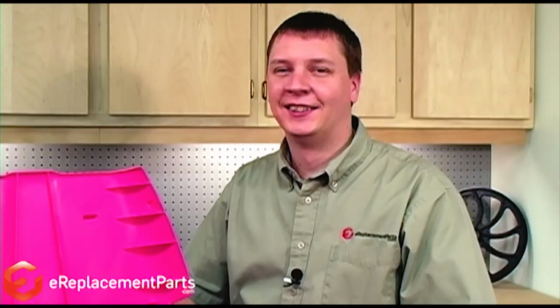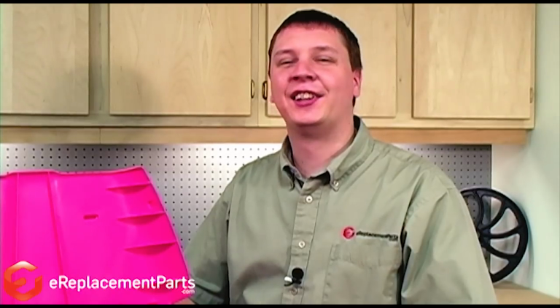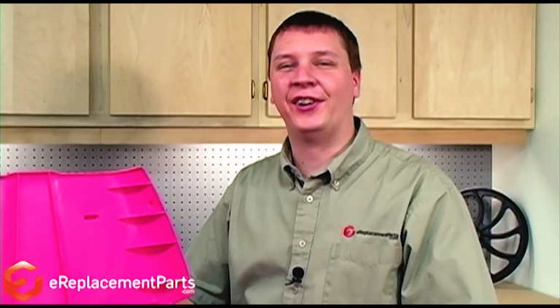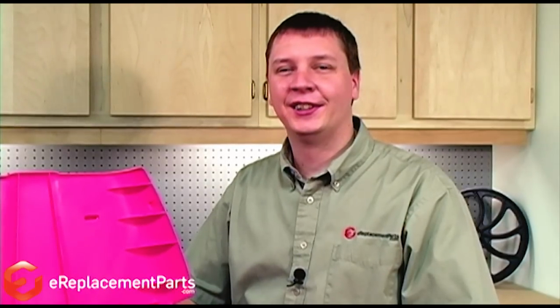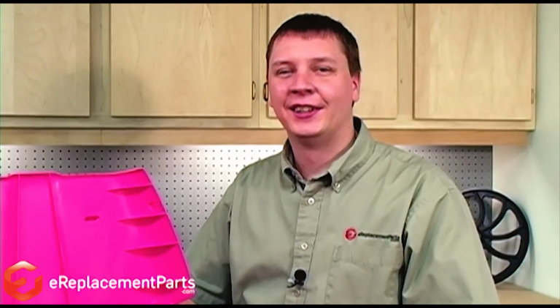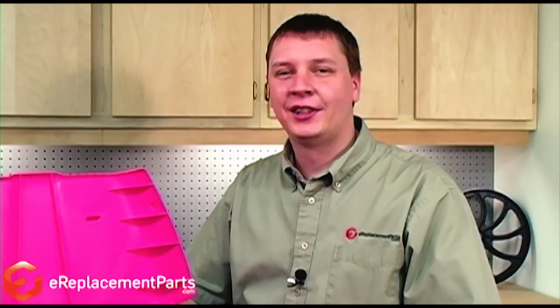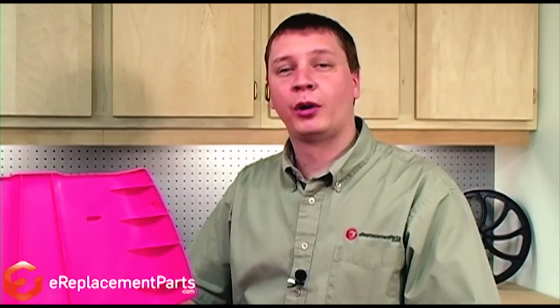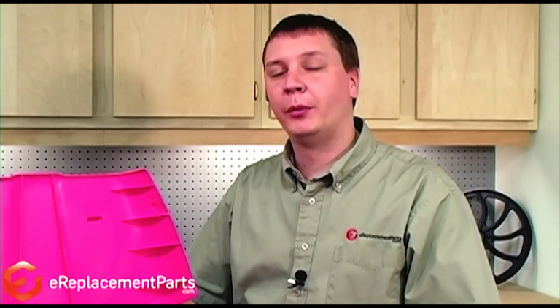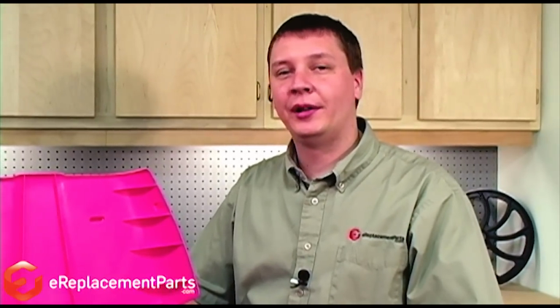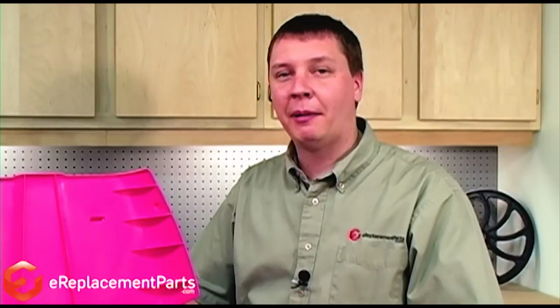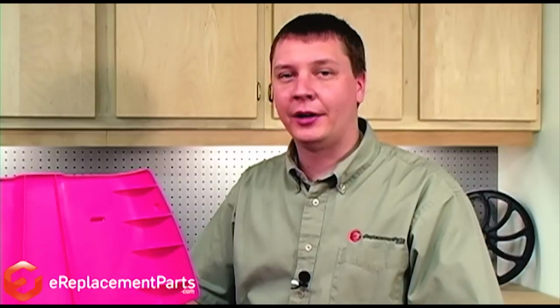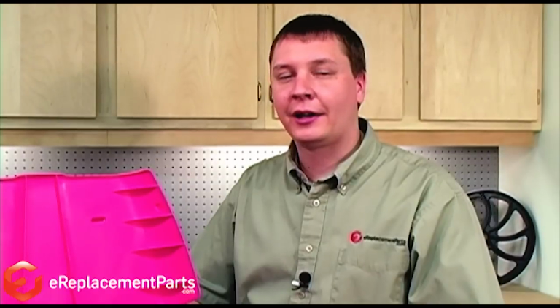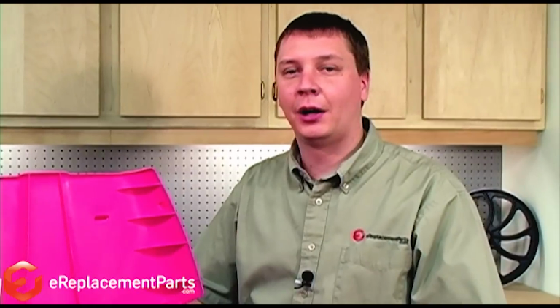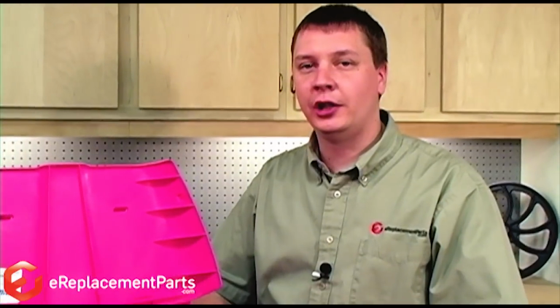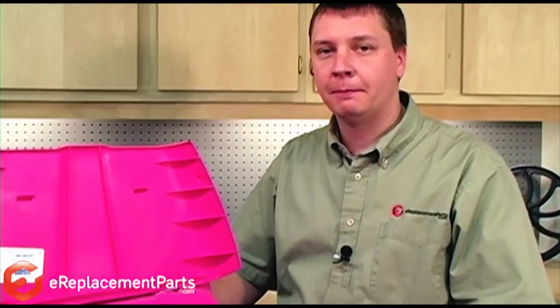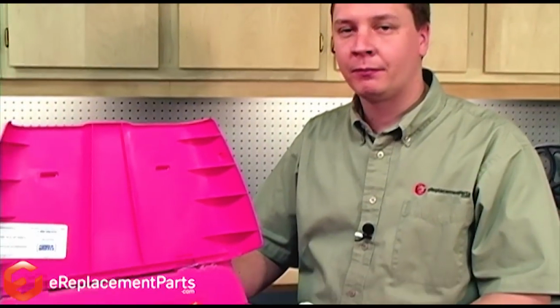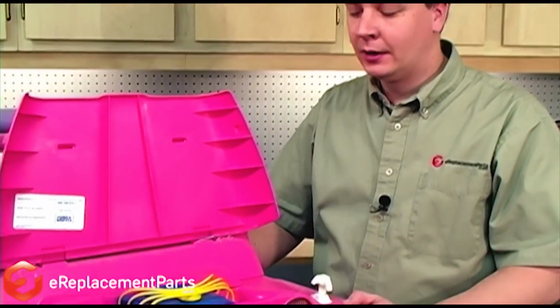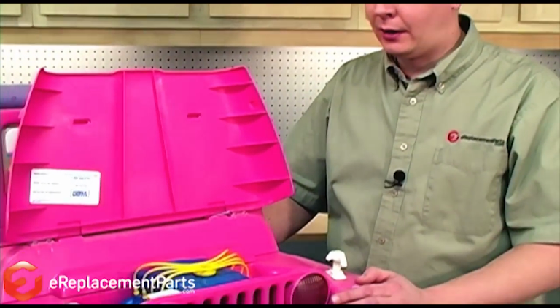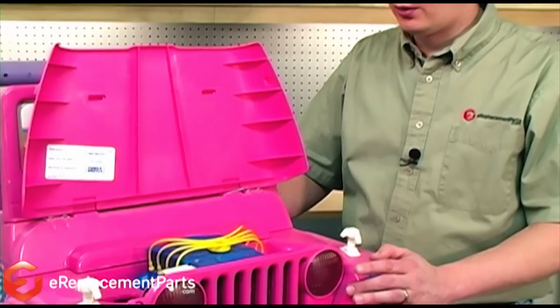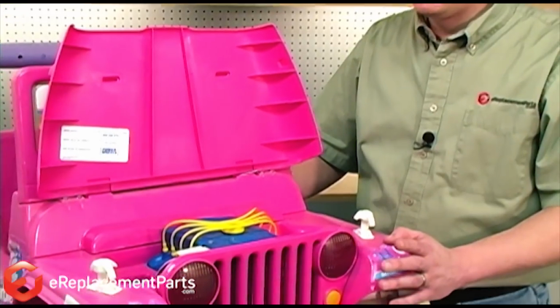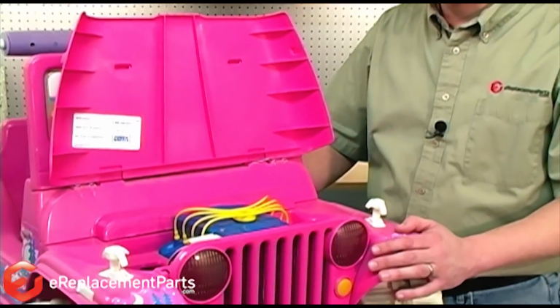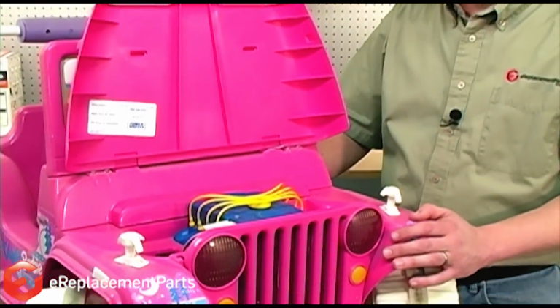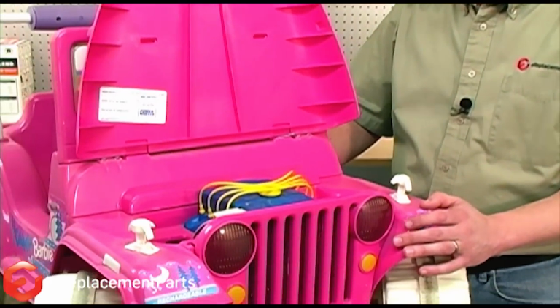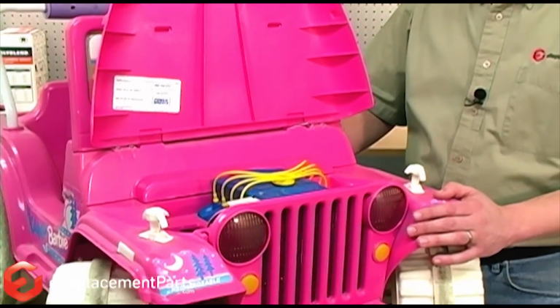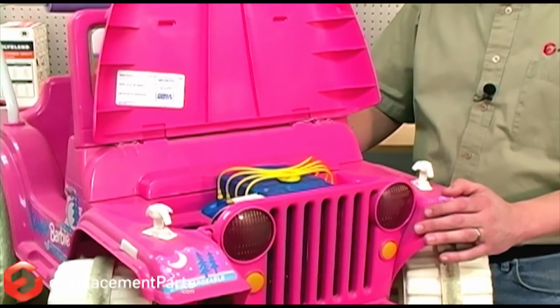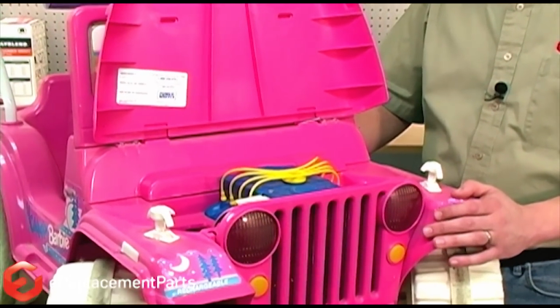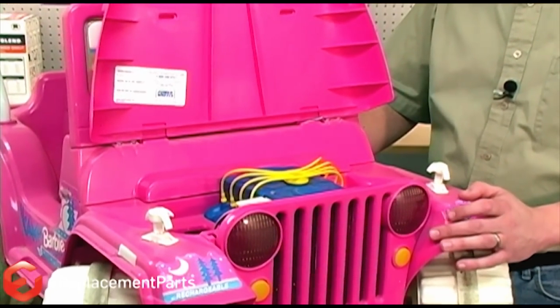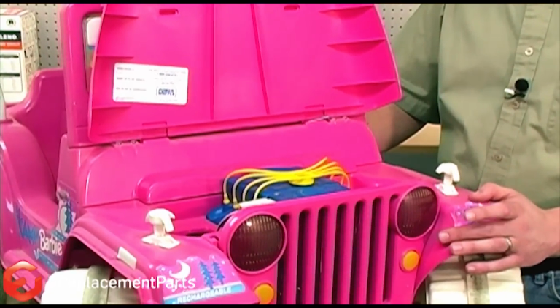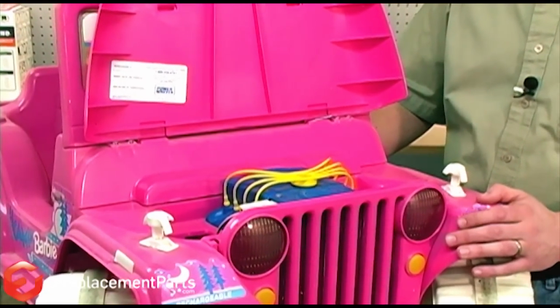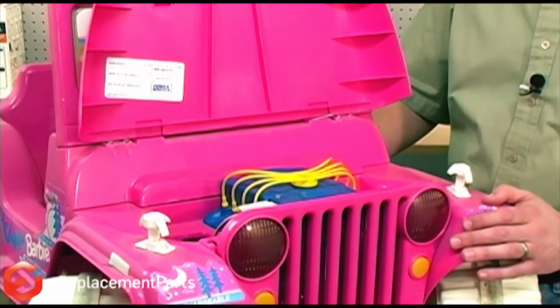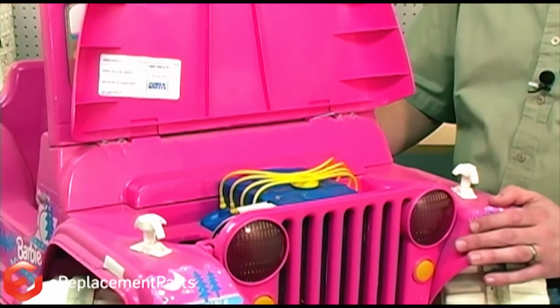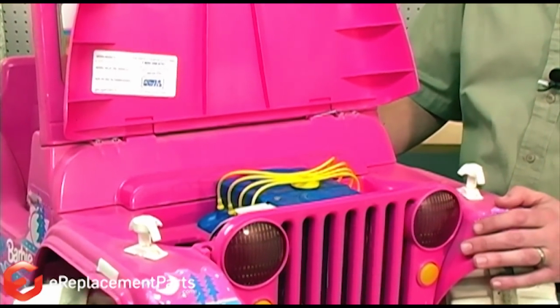Let's get started. Today we're going to be replacing the battery in our Camp Barbie Jeep. Although on your machine the battery may be in a different location, most of the techniques you'll see will be the same.